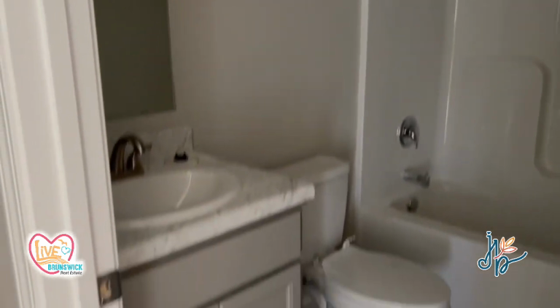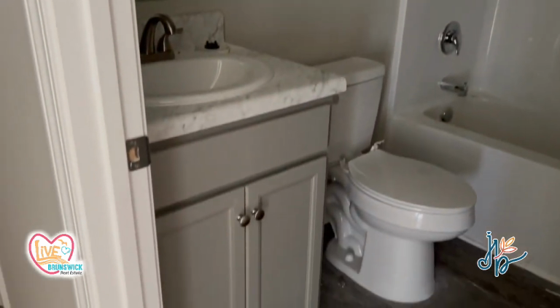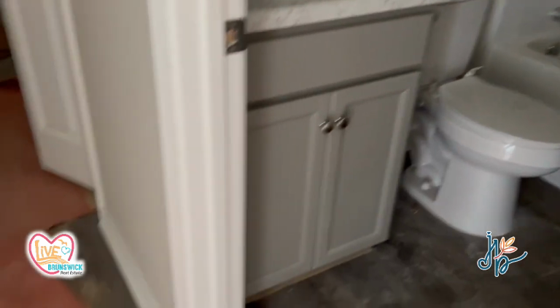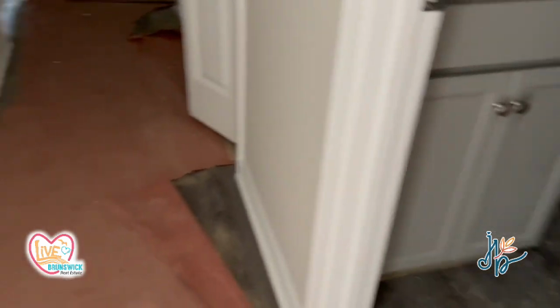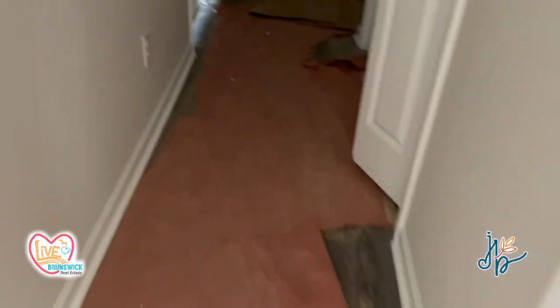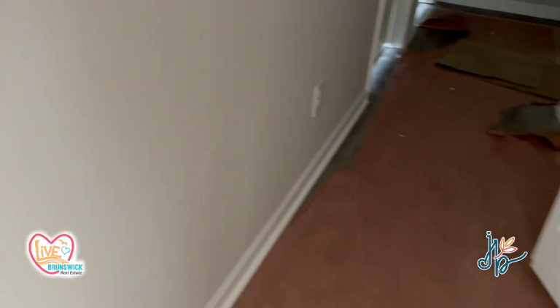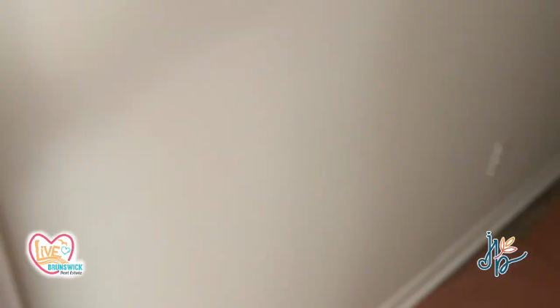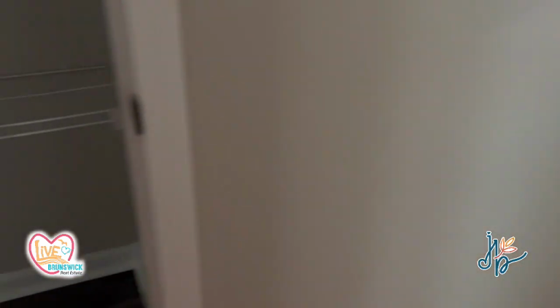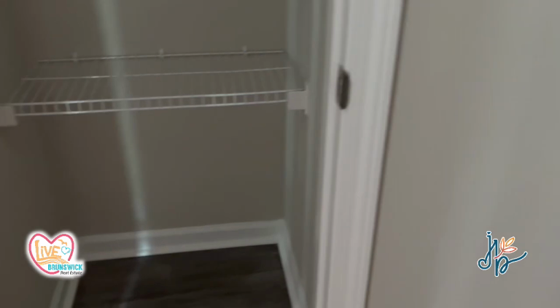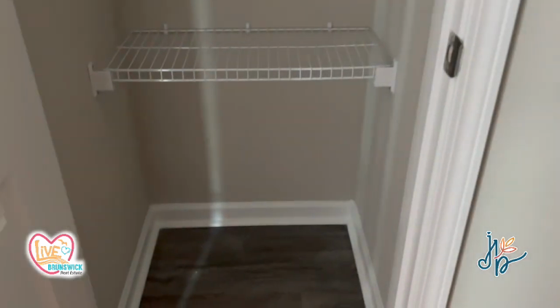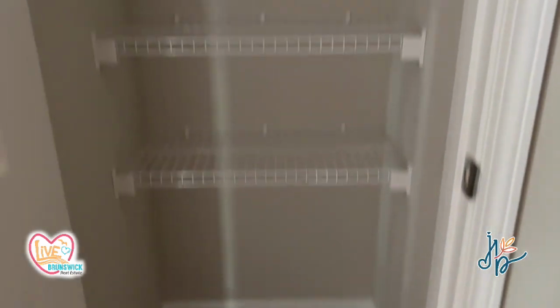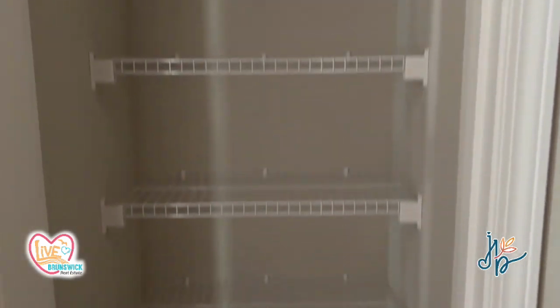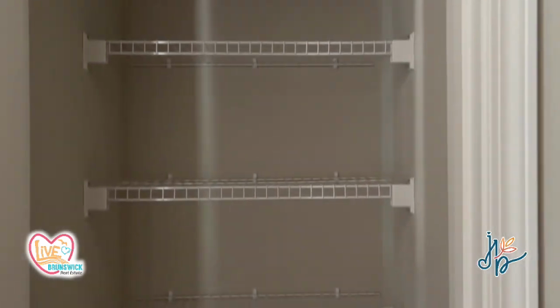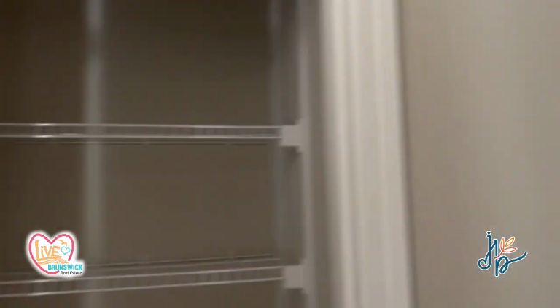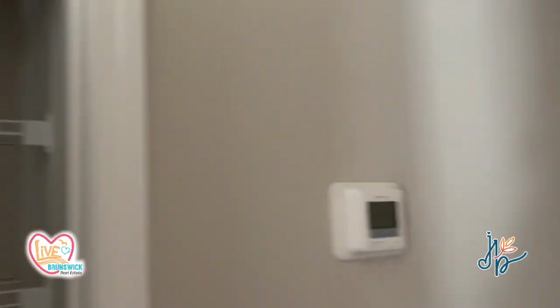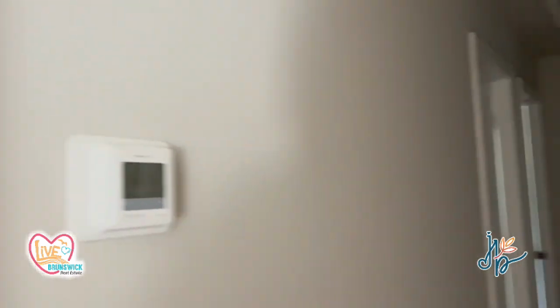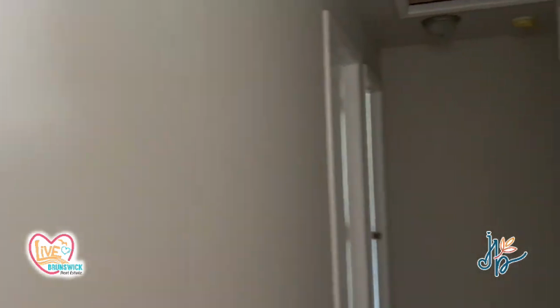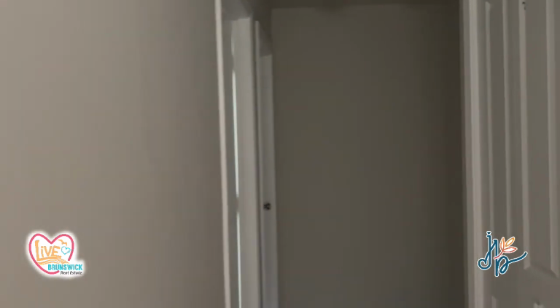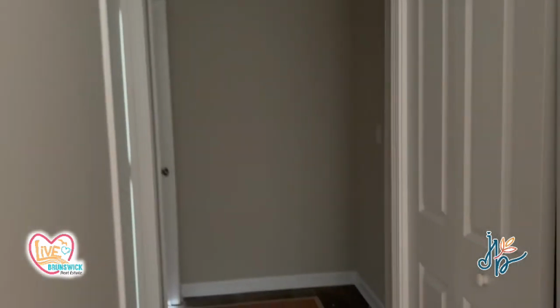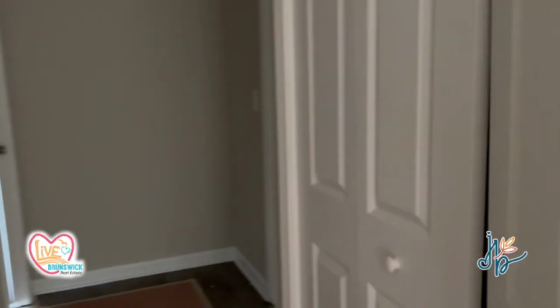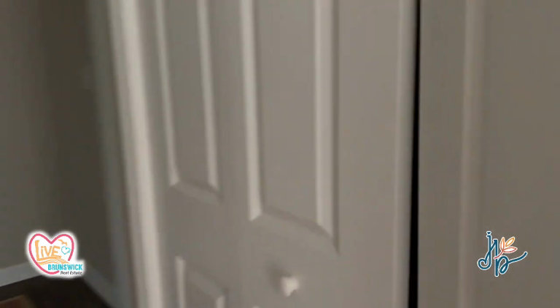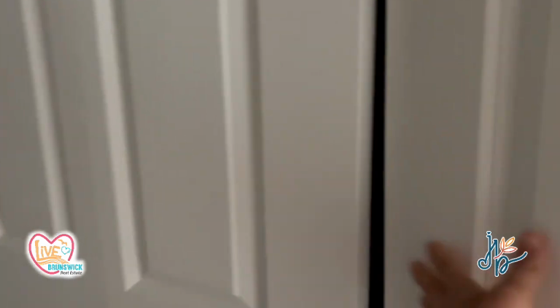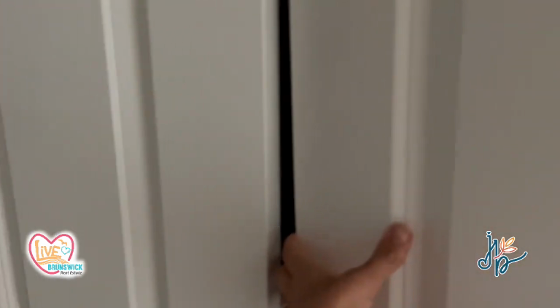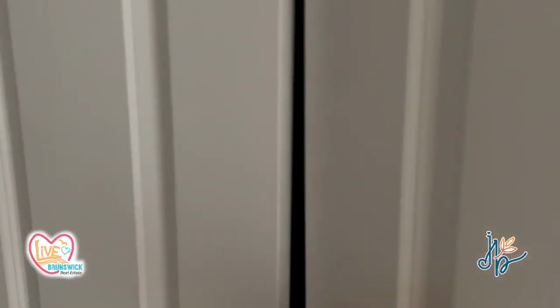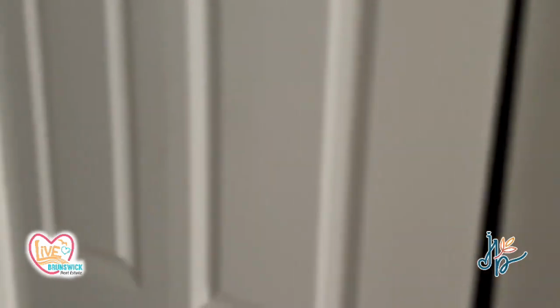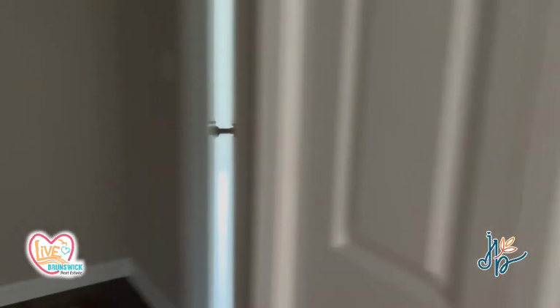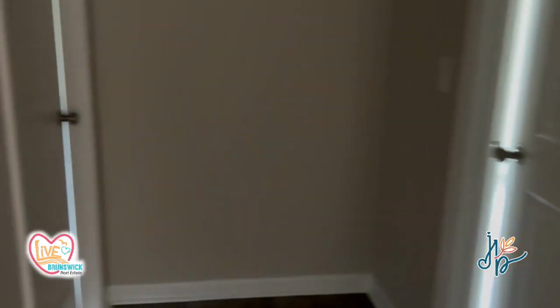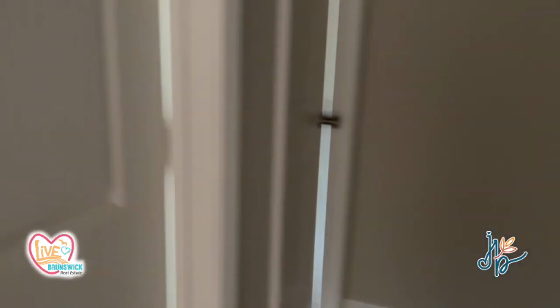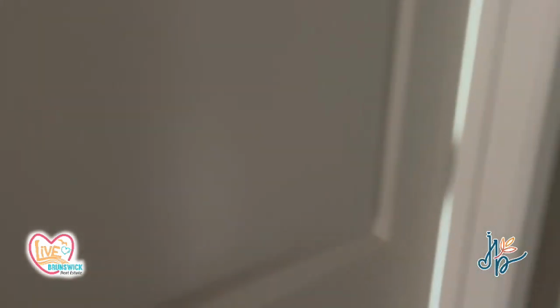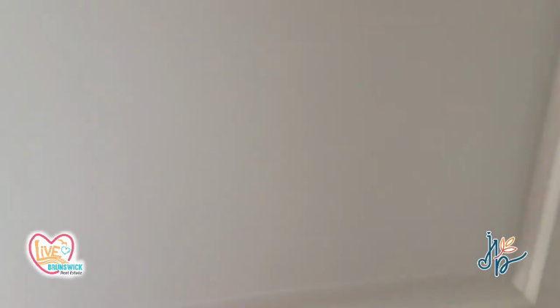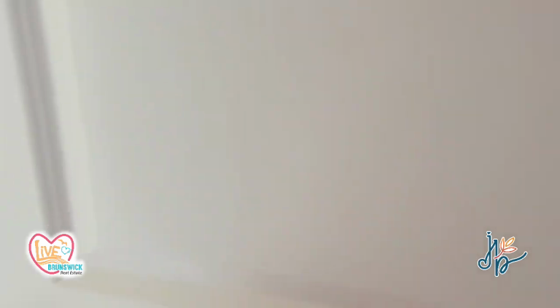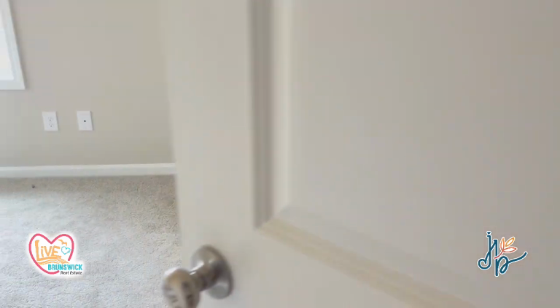It might be a little dark for you to see, but the electricity is off right now, so I'll give you kind of an idea. It's got some good closet space. And there is the washer and dryer — I just couldn't get it open.